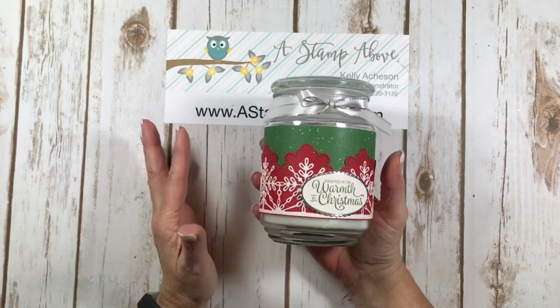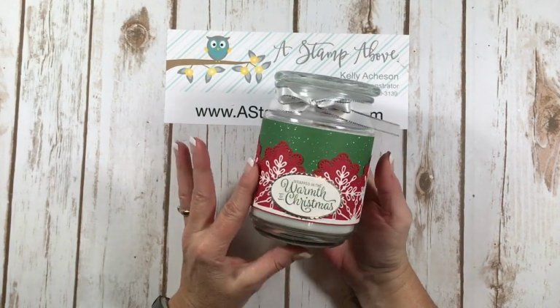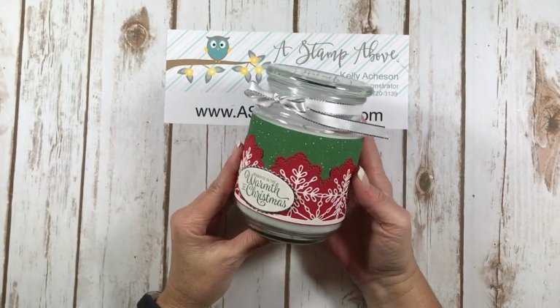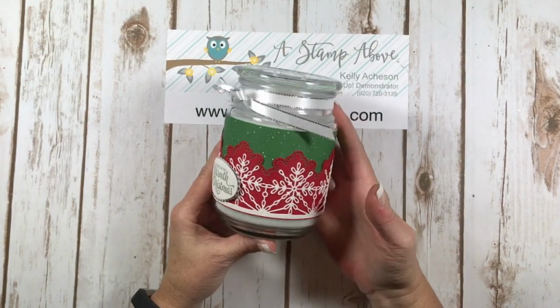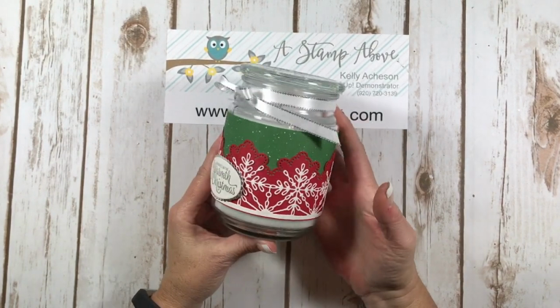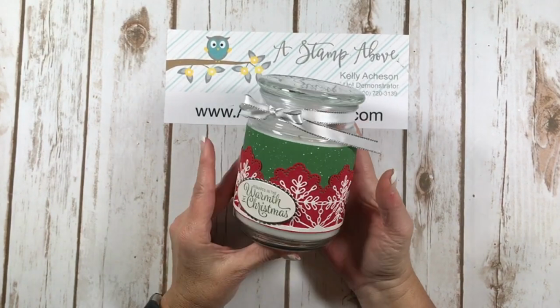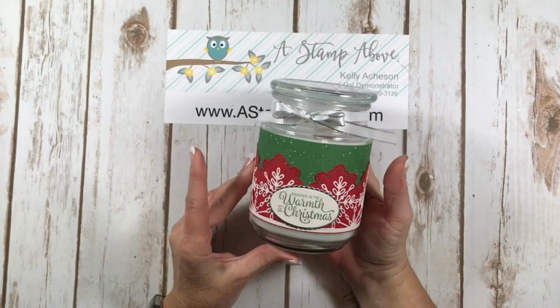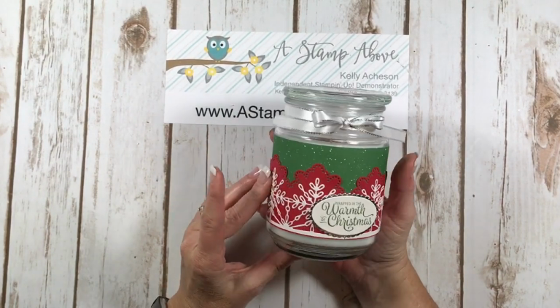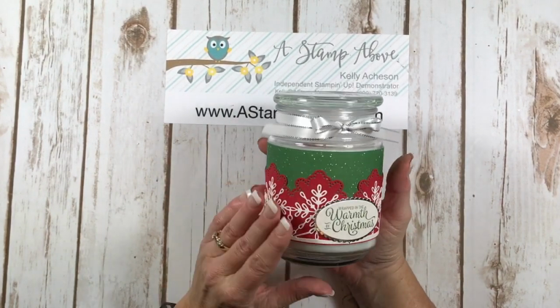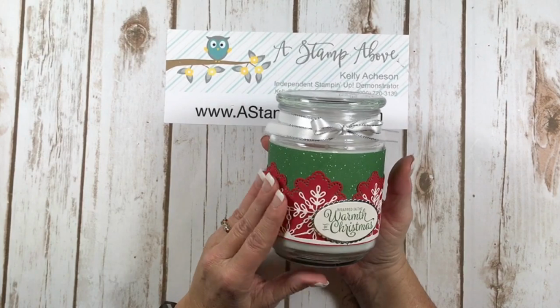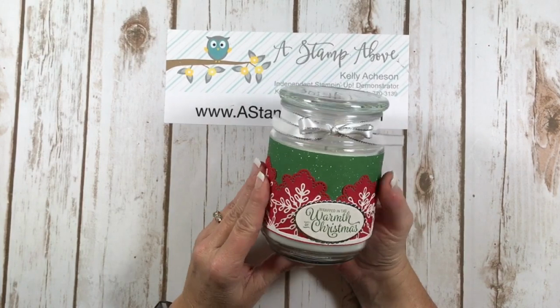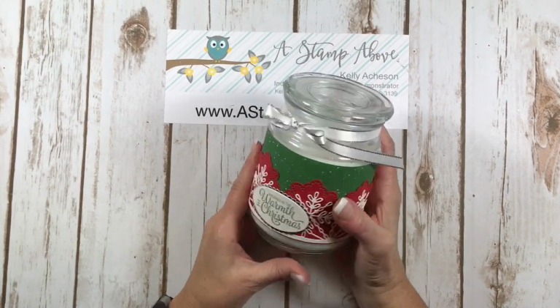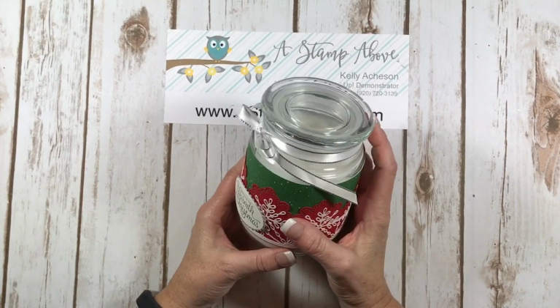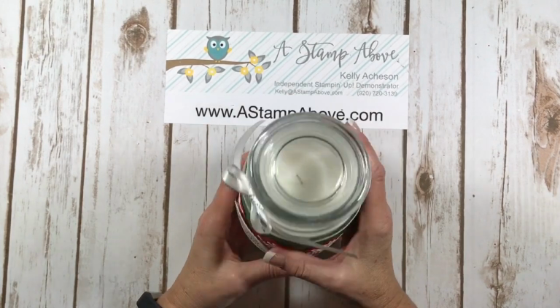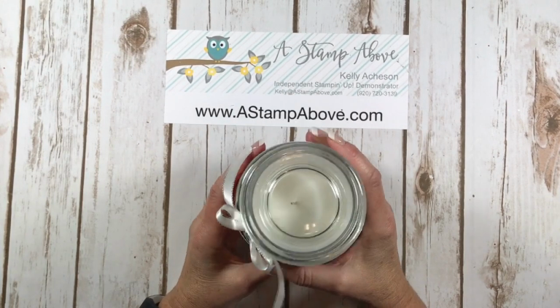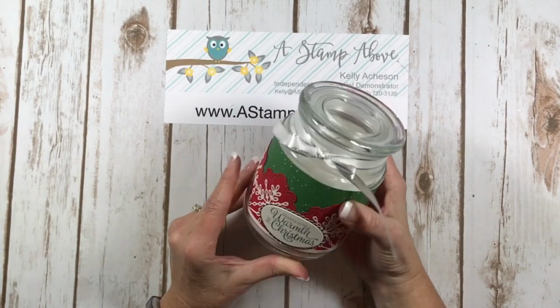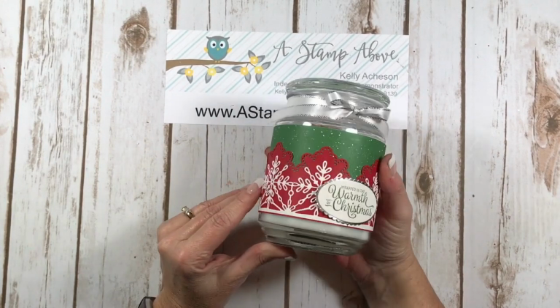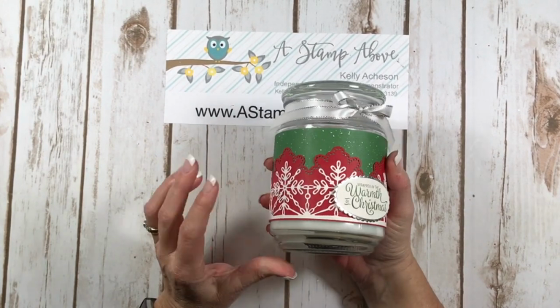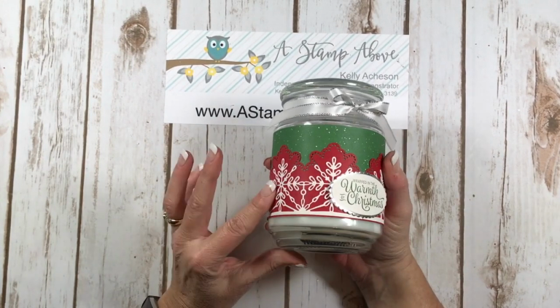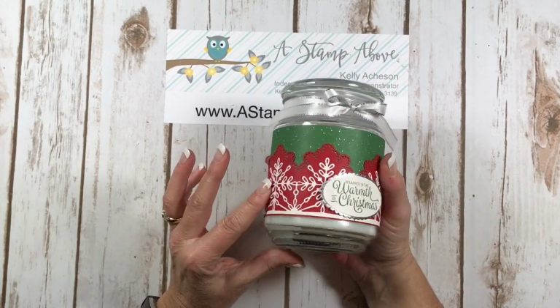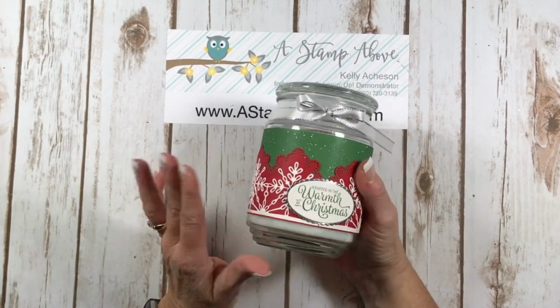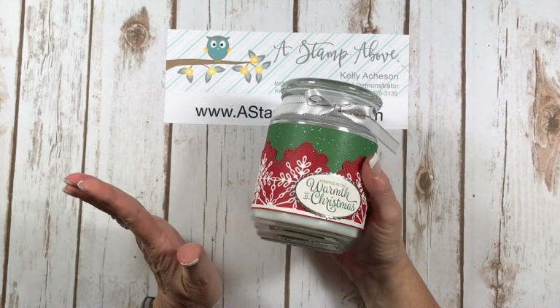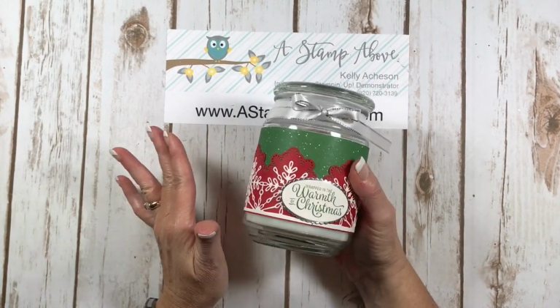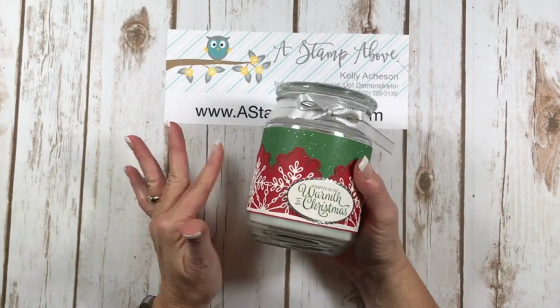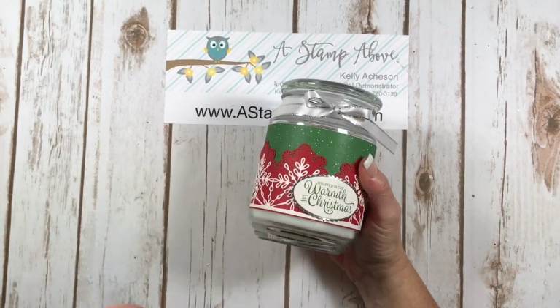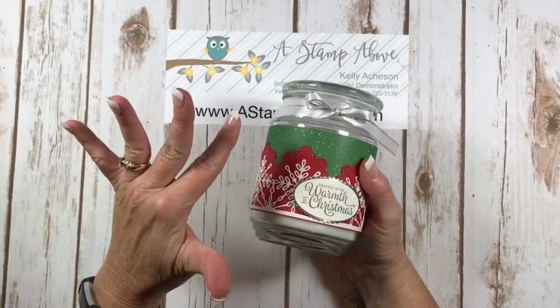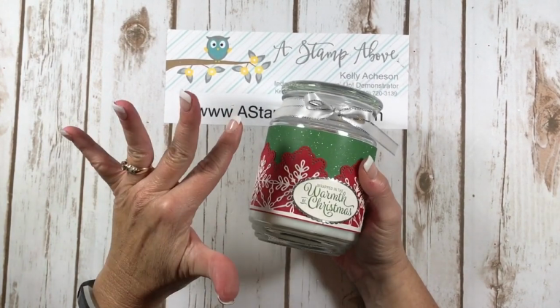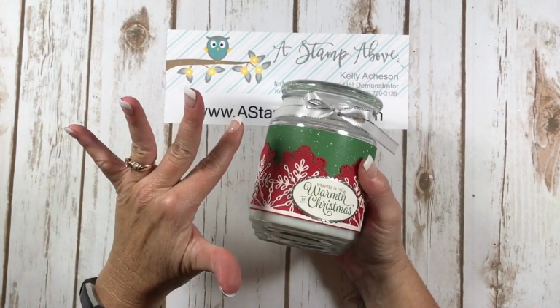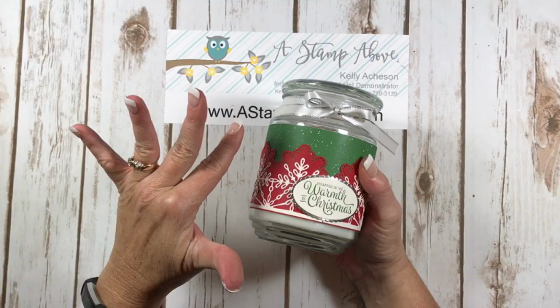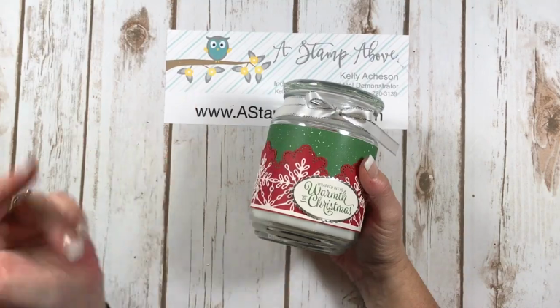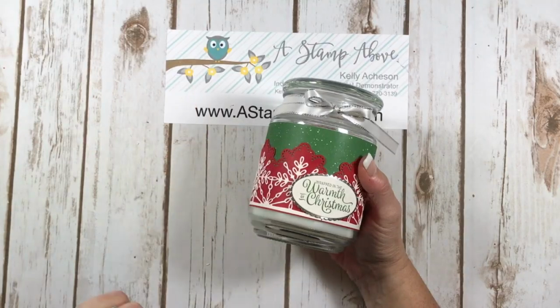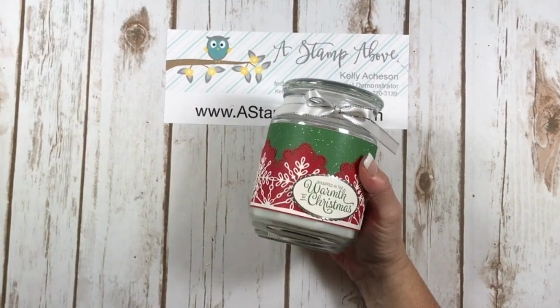Let me show you how to make this fabulous gift idea where you take a plain jar candle from drab to fab. Let's get started.